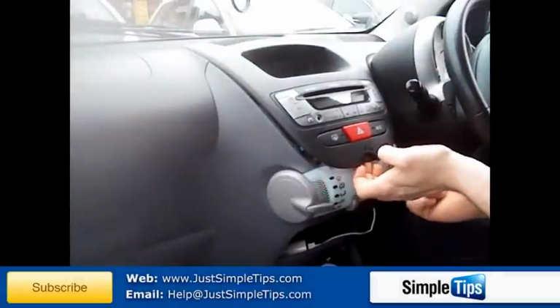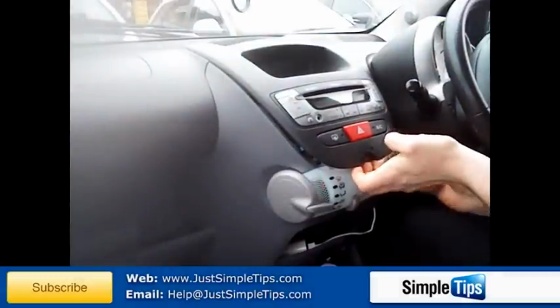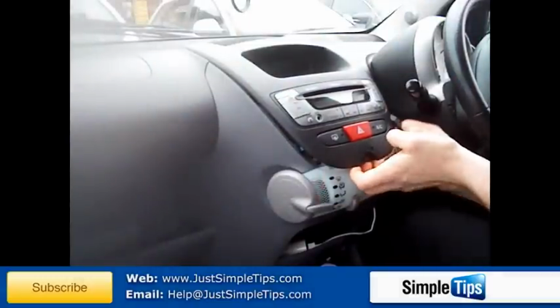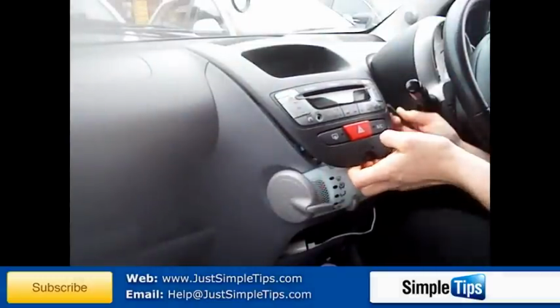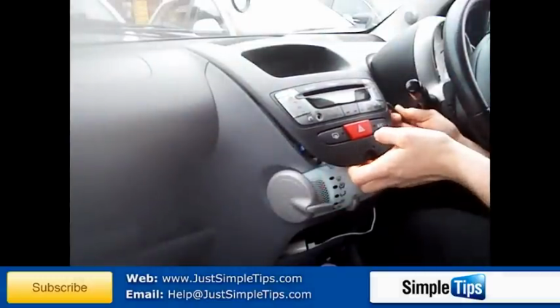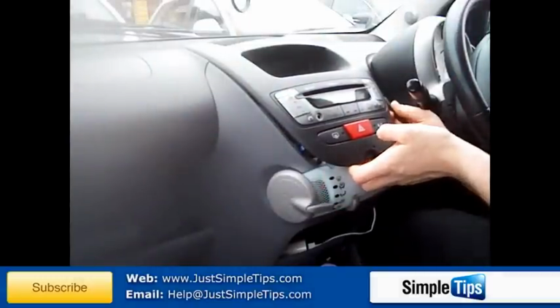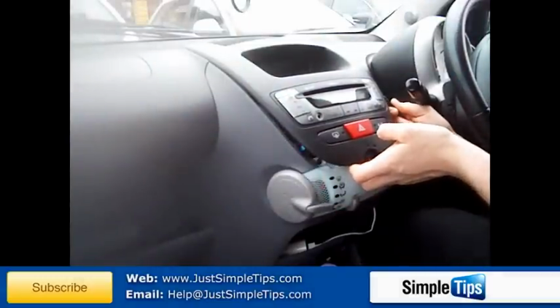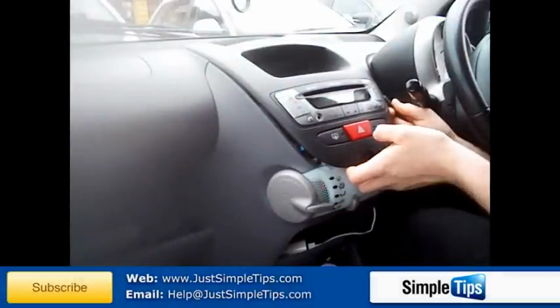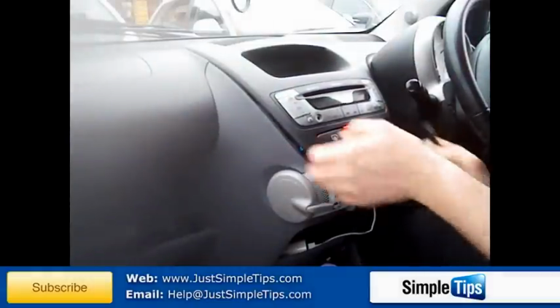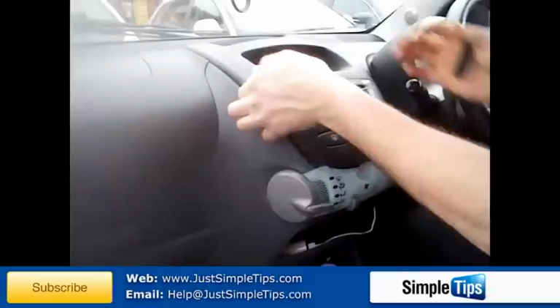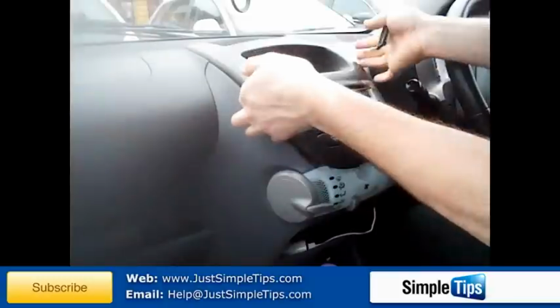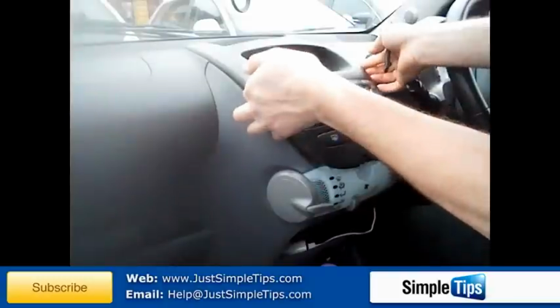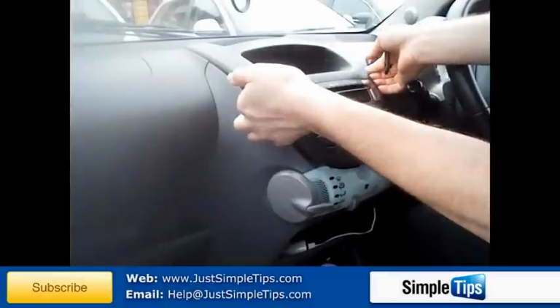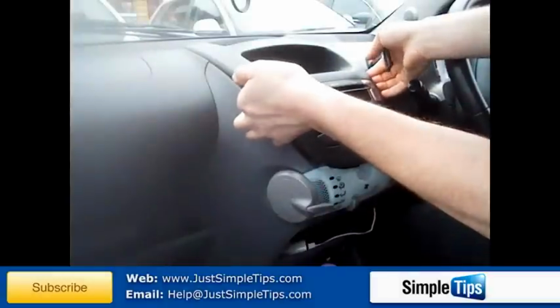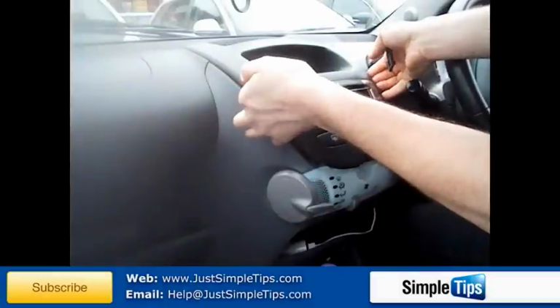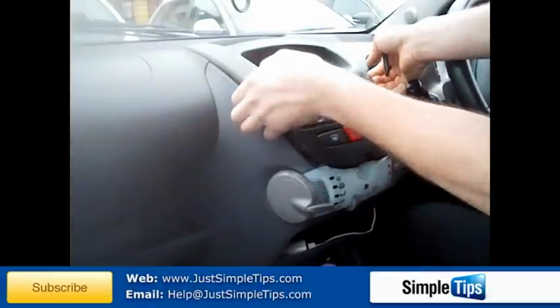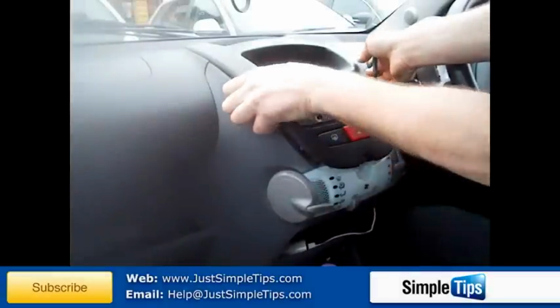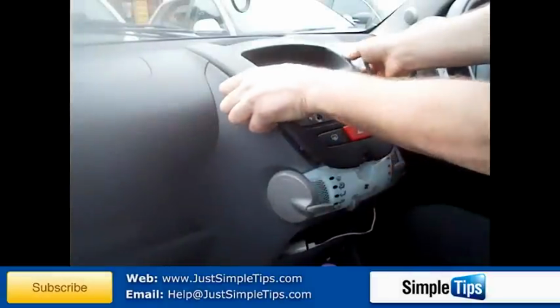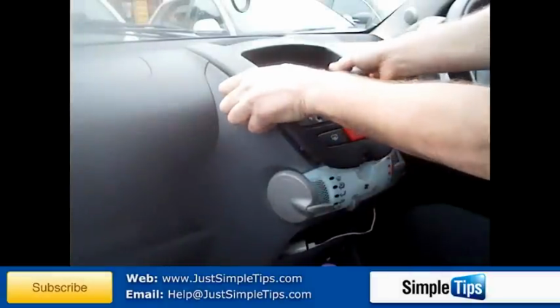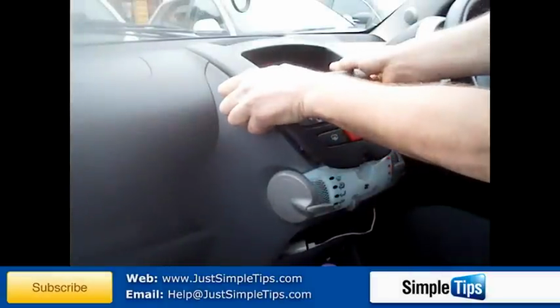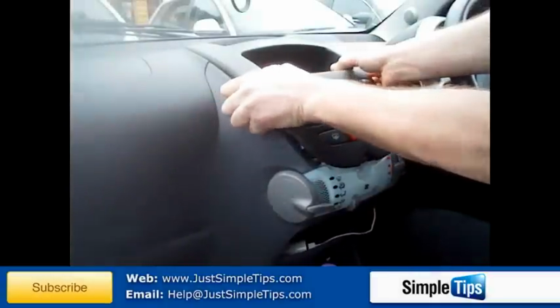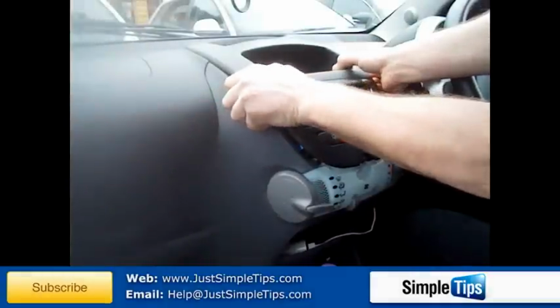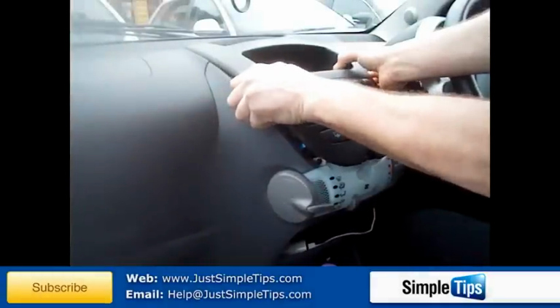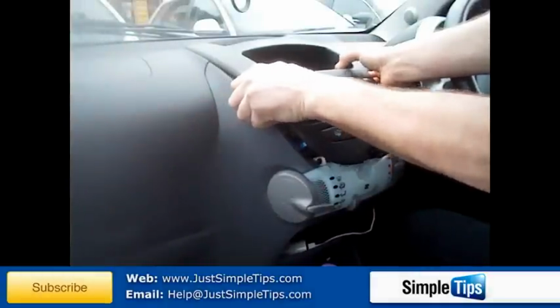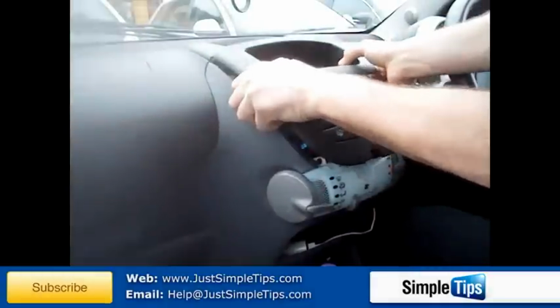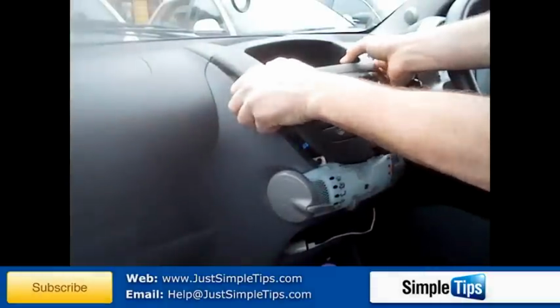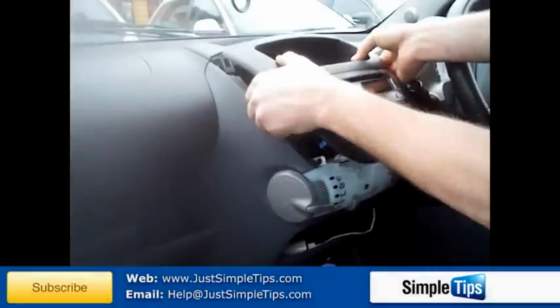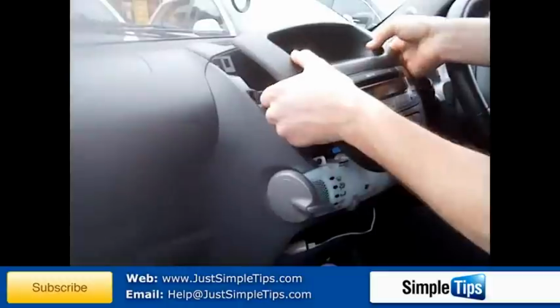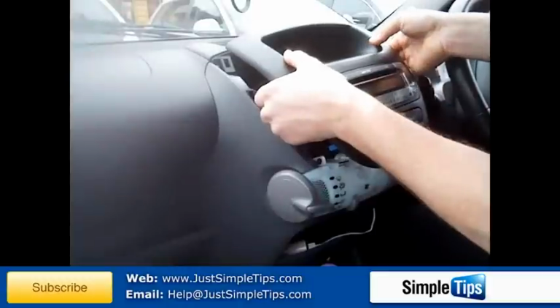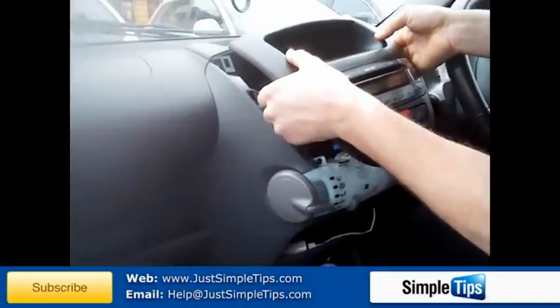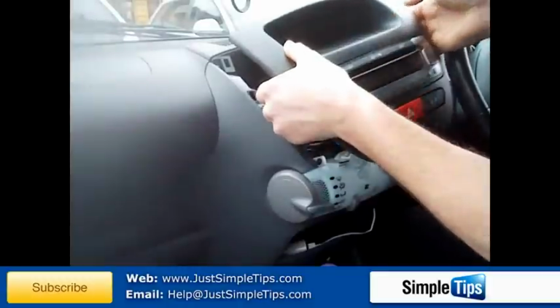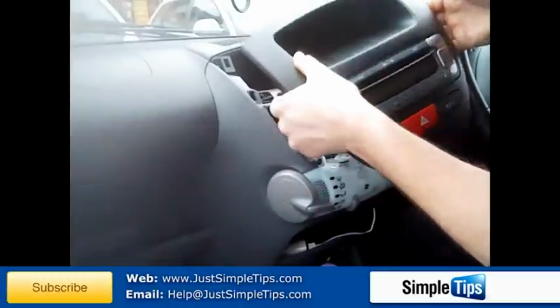Do both sides, work our way from the bottom right the way to the top. We can now put our fingers behind and pull on the panel — a little bit of a wiggle and pull it forwards.